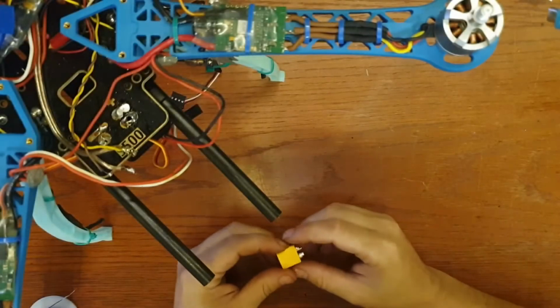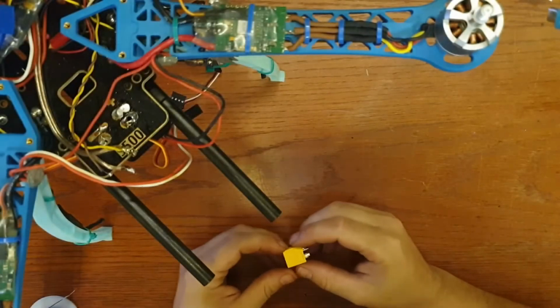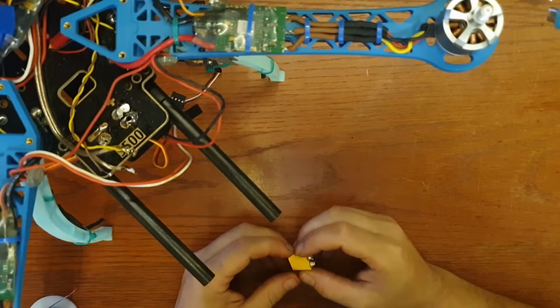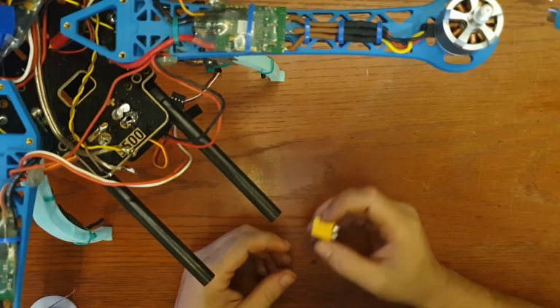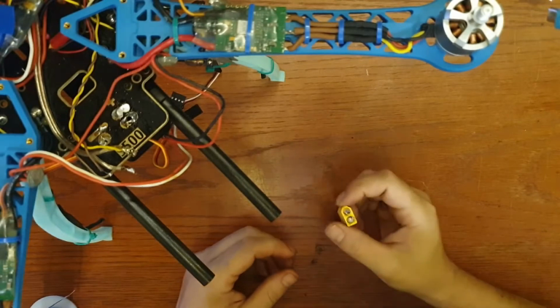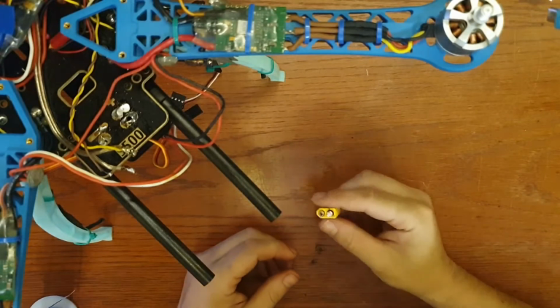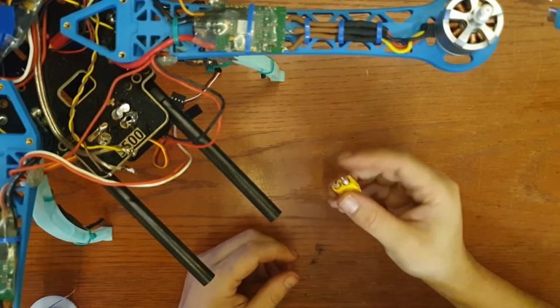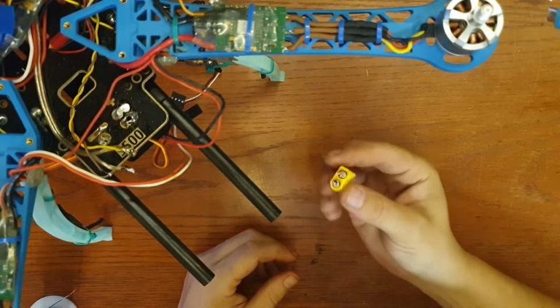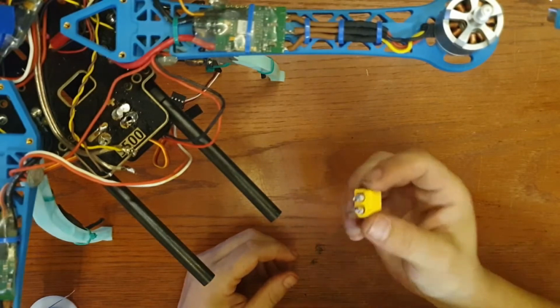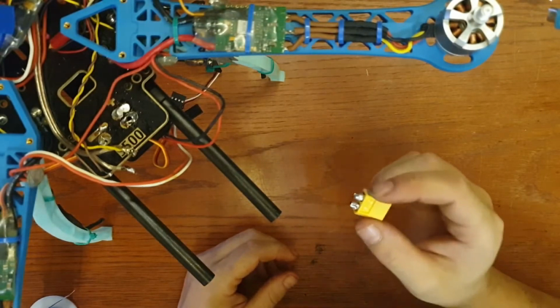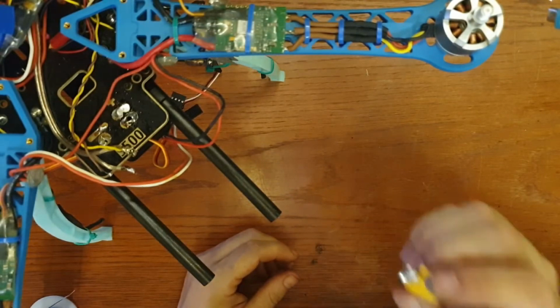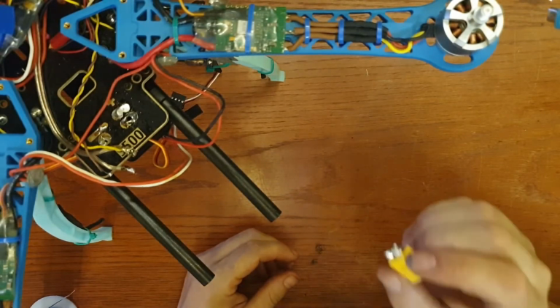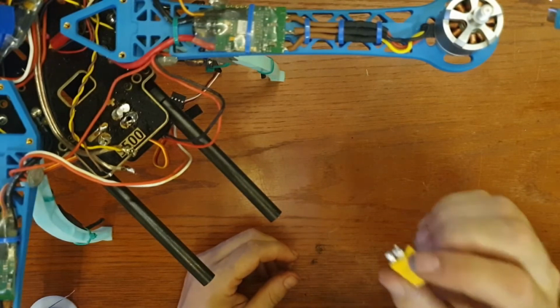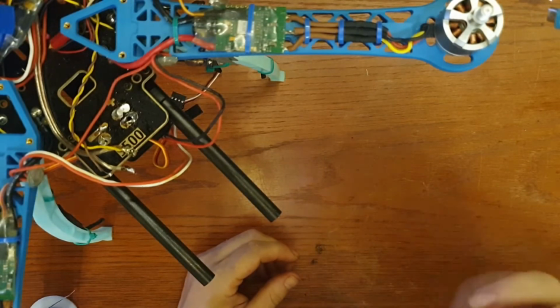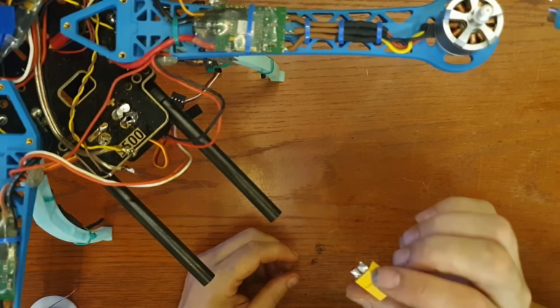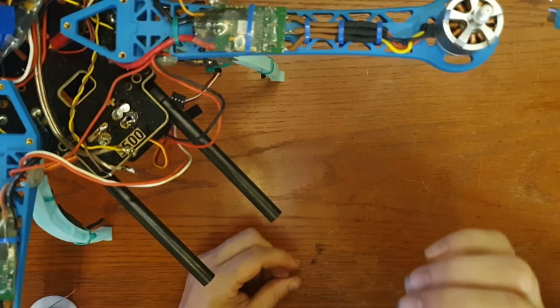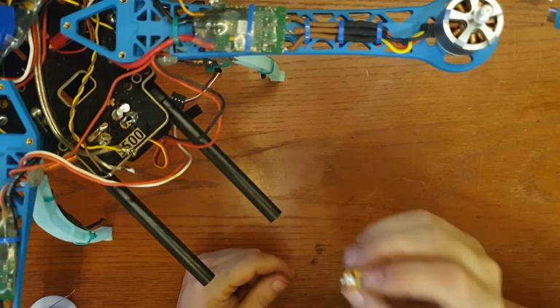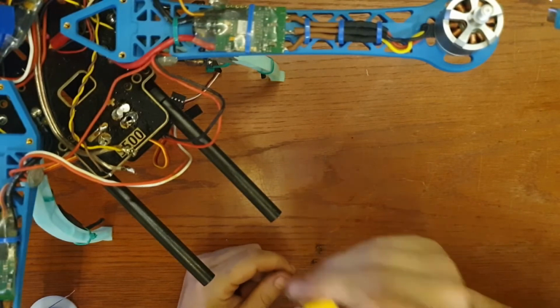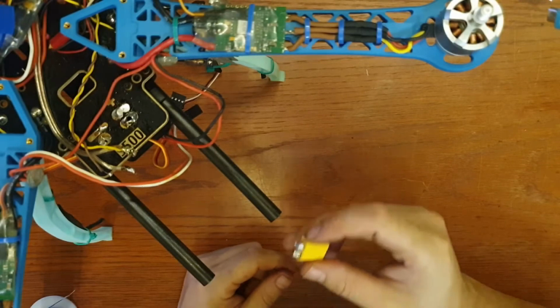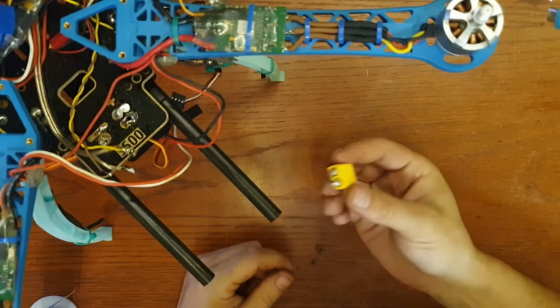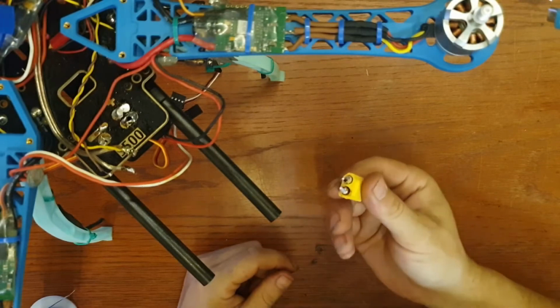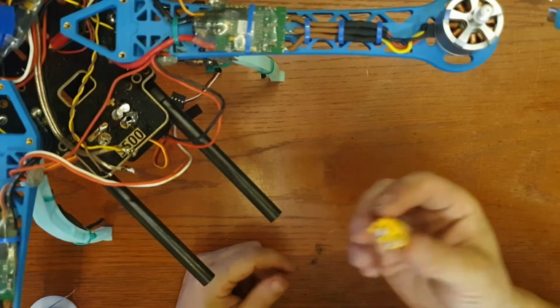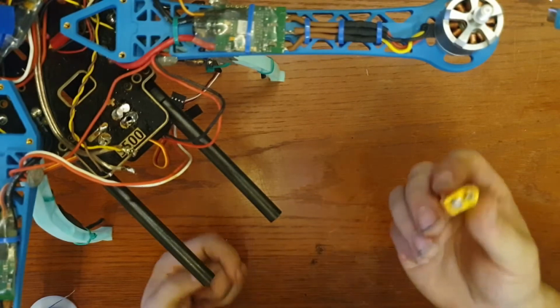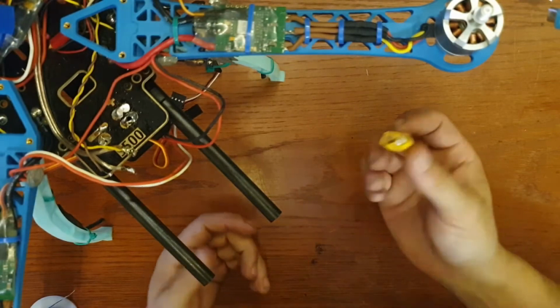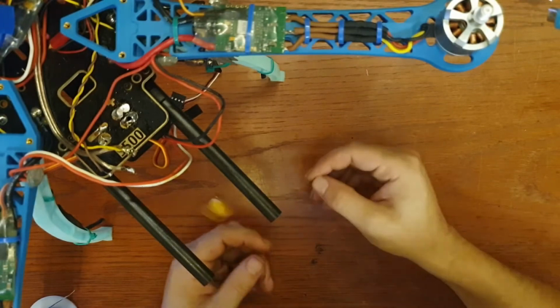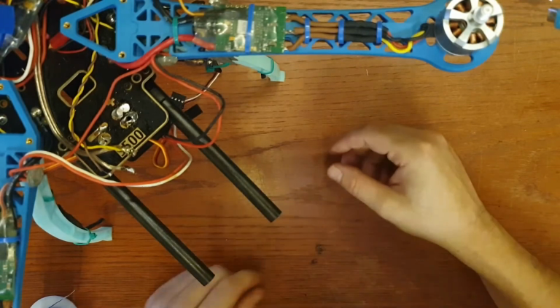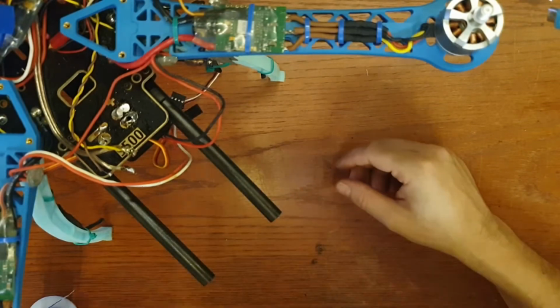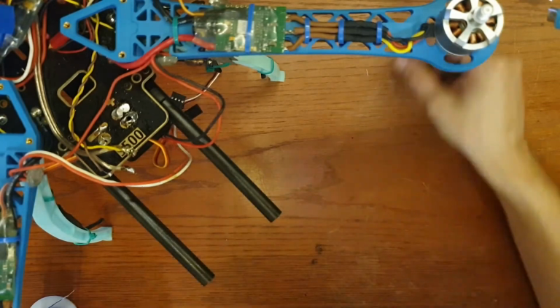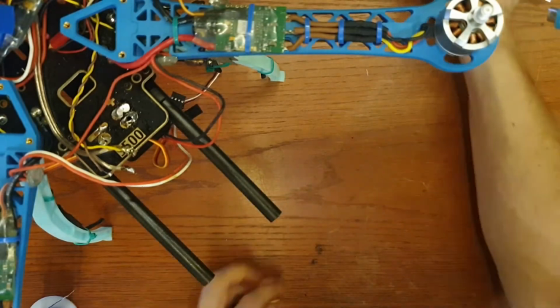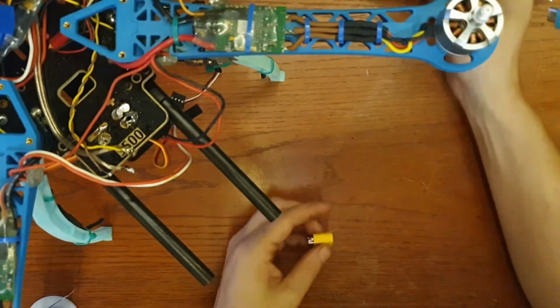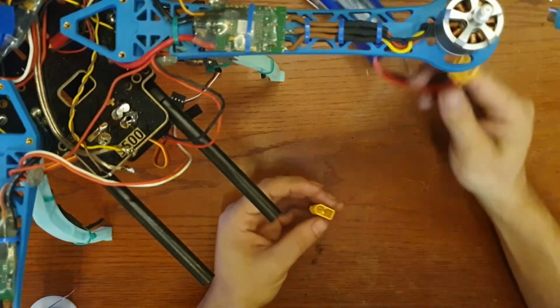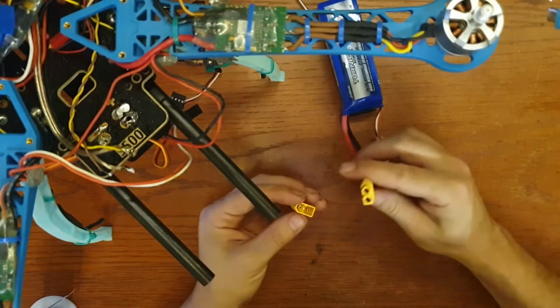In the meantime, I recovered an old XT60 connector from the drone, so I didn't have to buy a new one and I can repurpose this one.